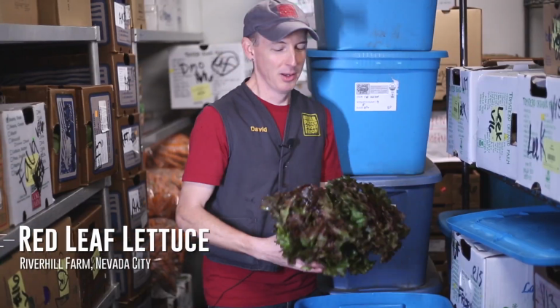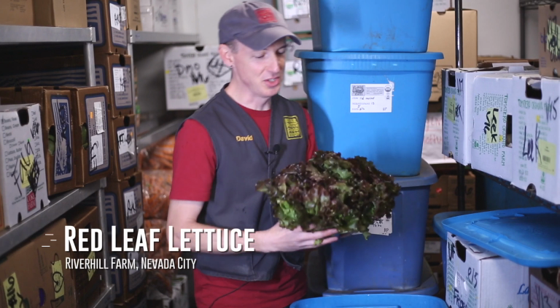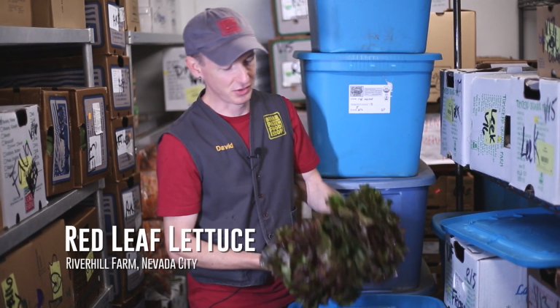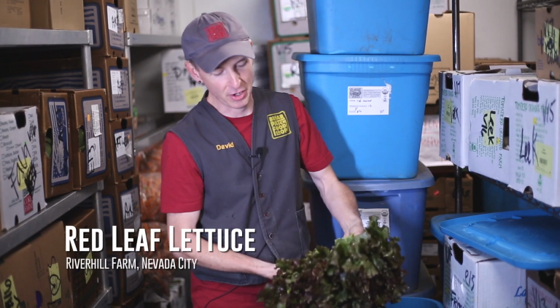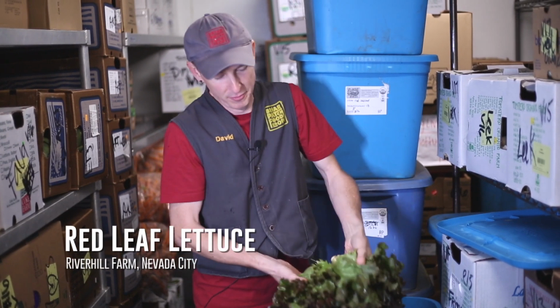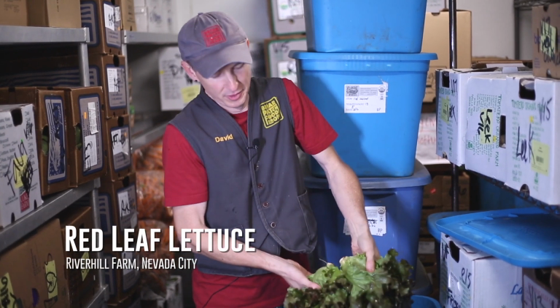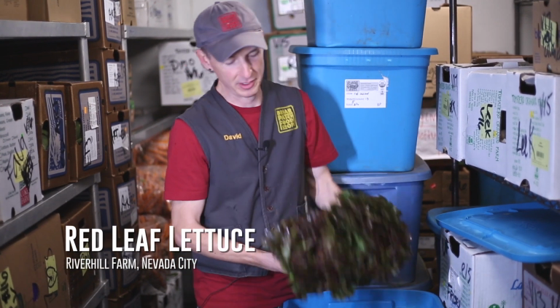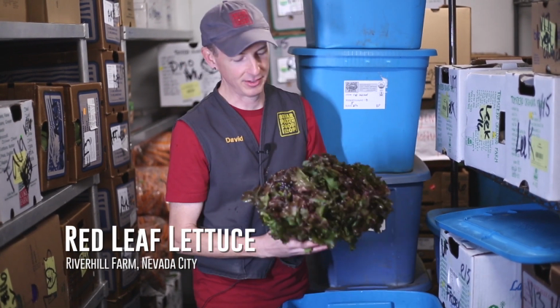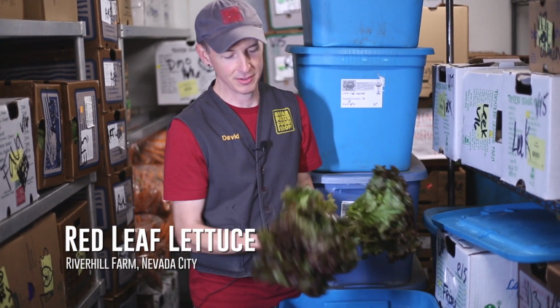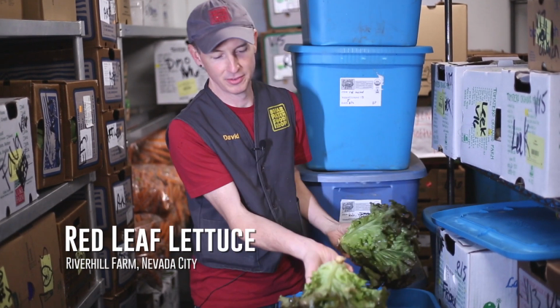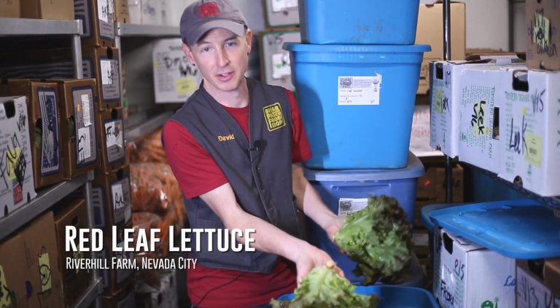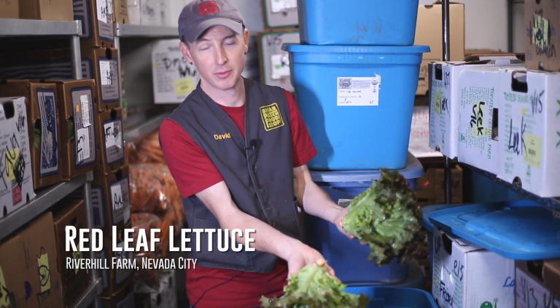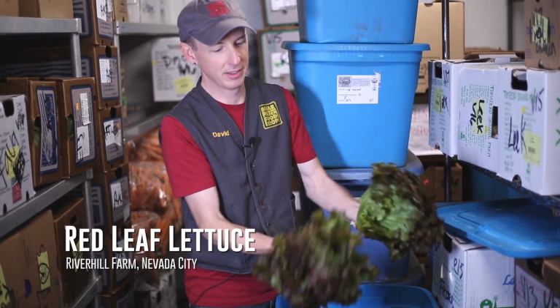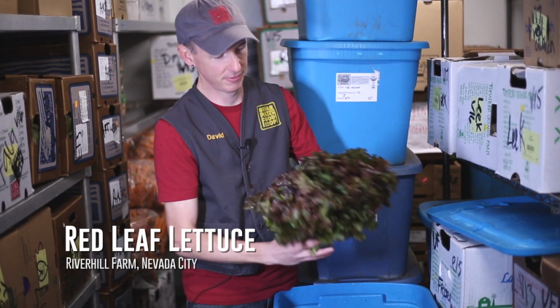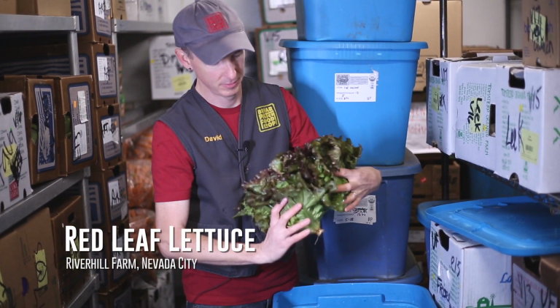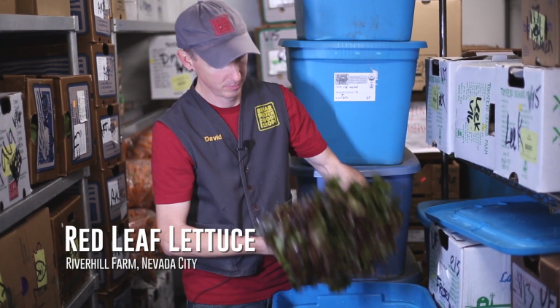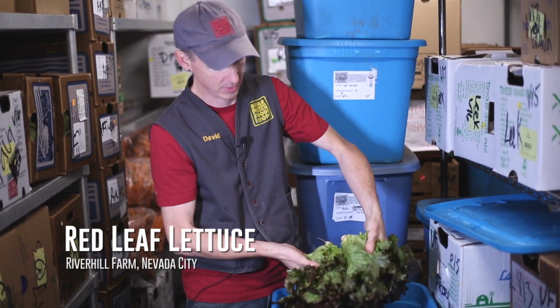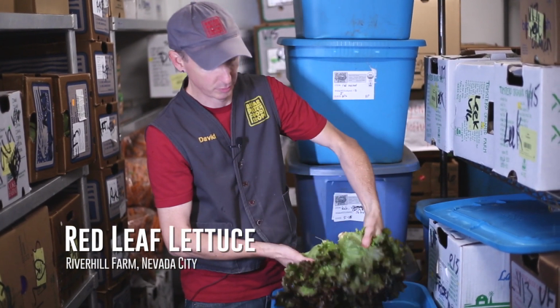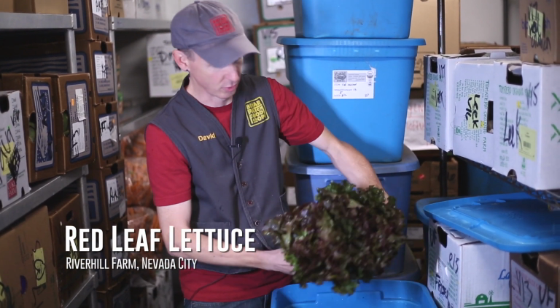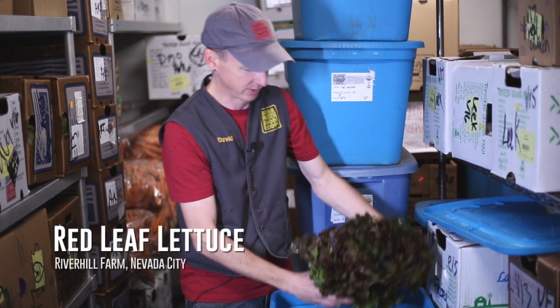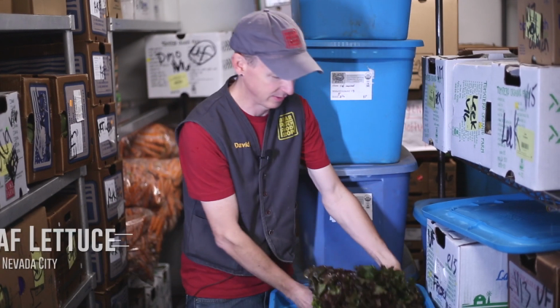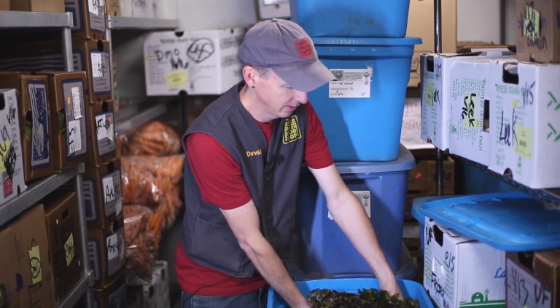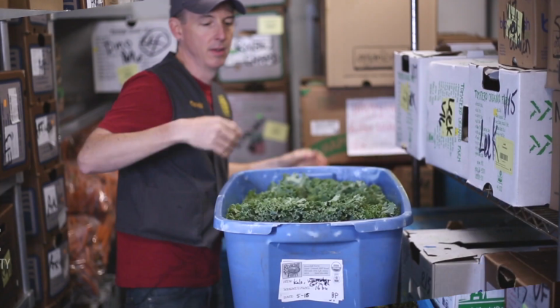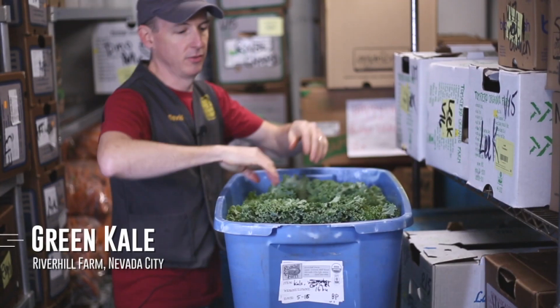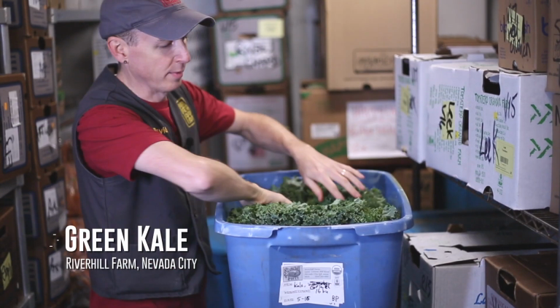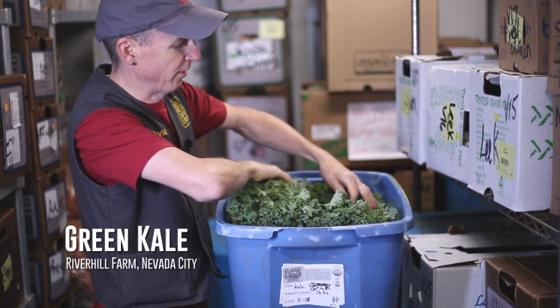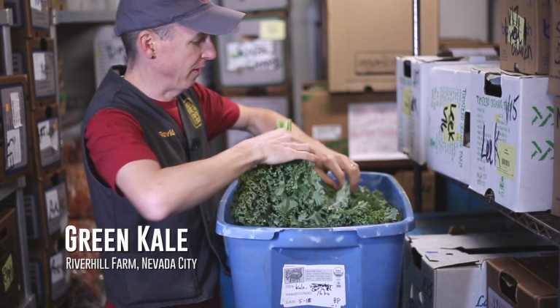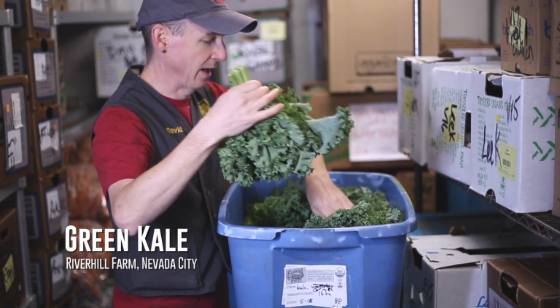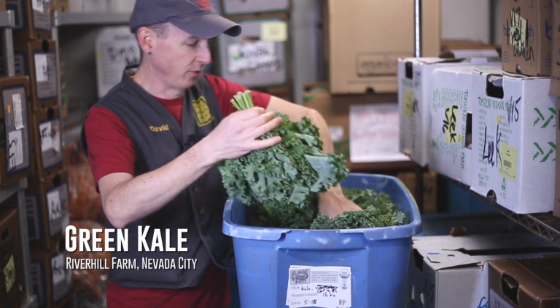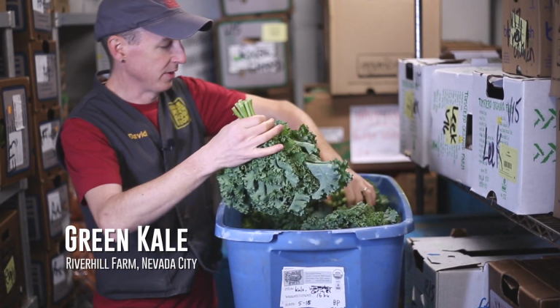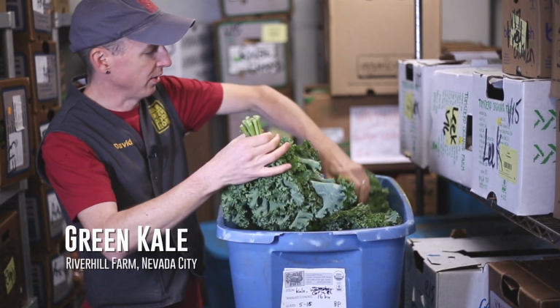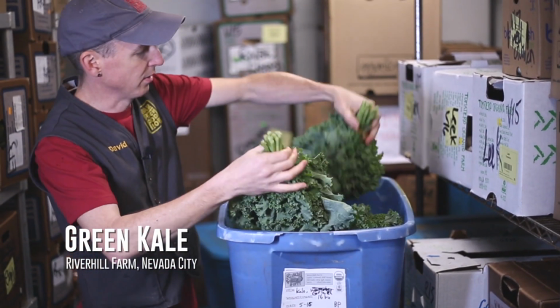We just started off River Hills lettuce season. This is their red leaf — nice, pretty, gorgeous heads. This is one of my very favorite items for the entire year.